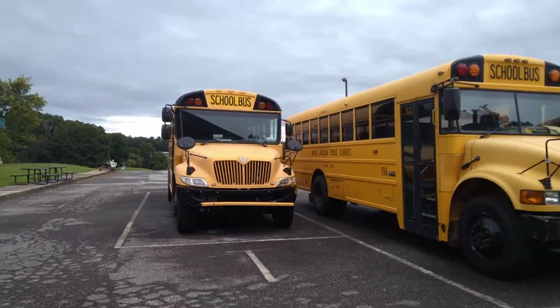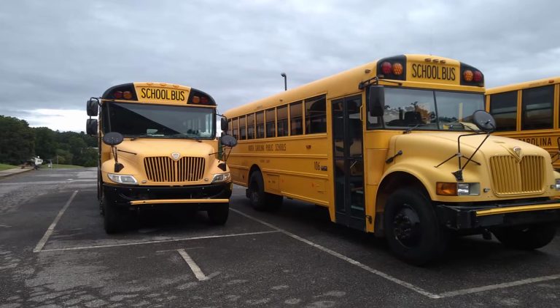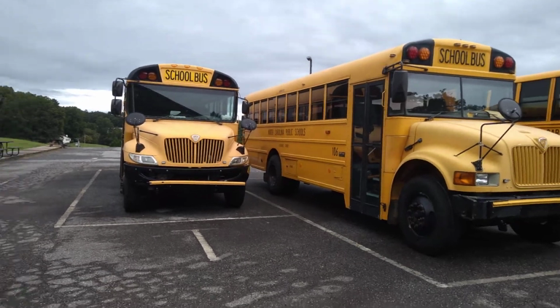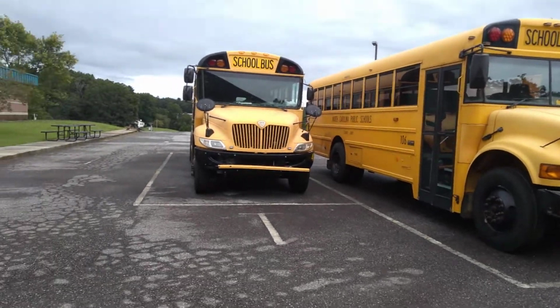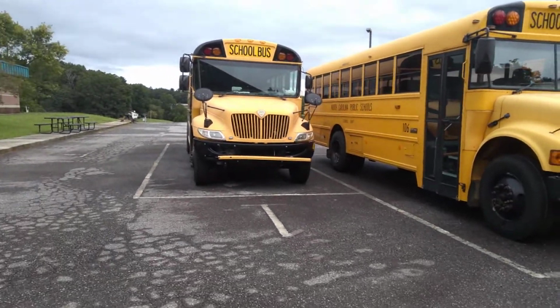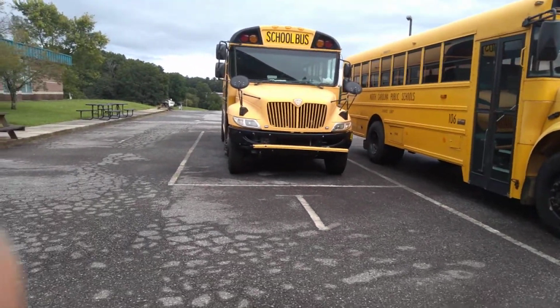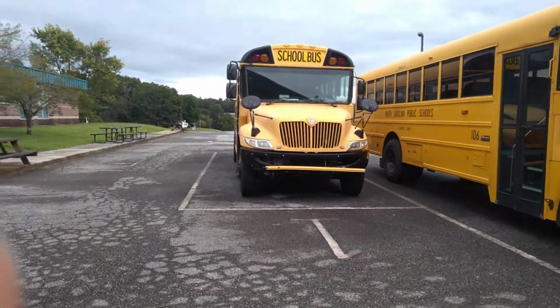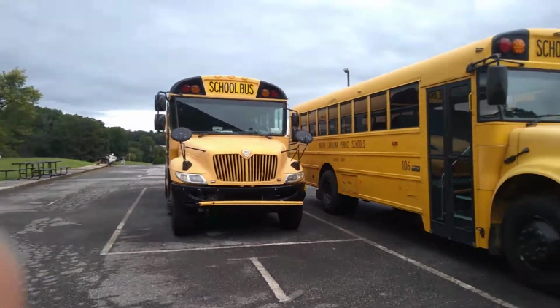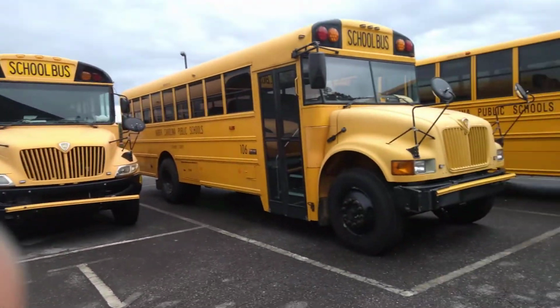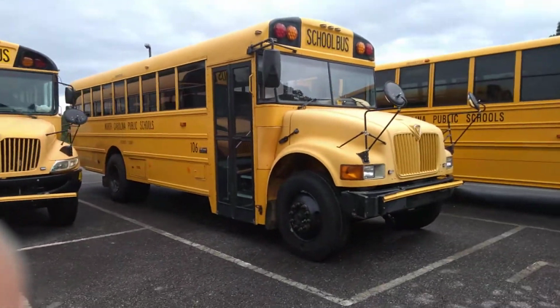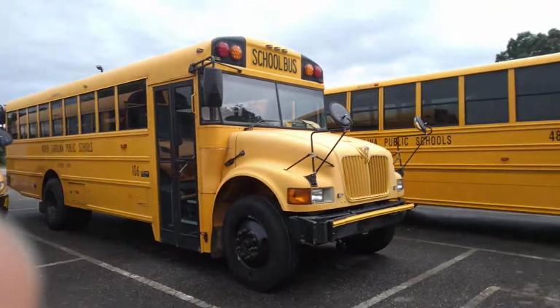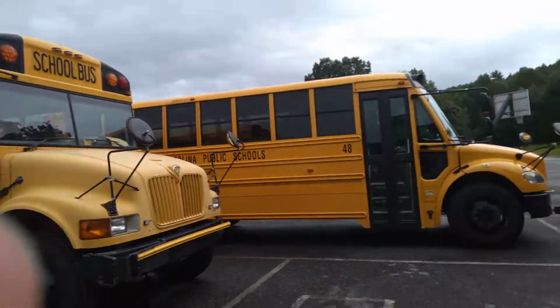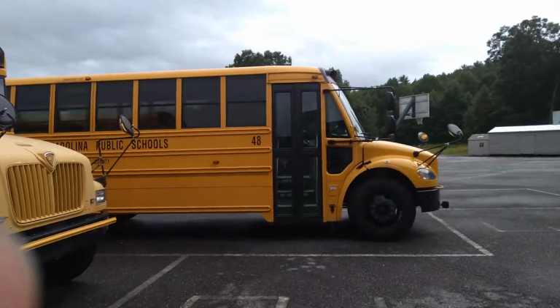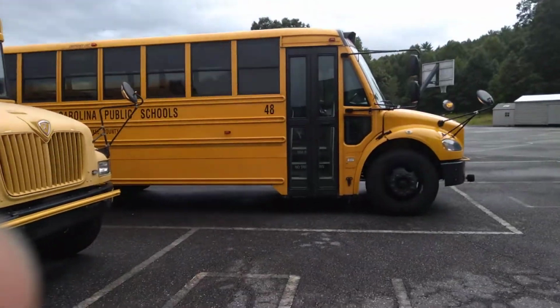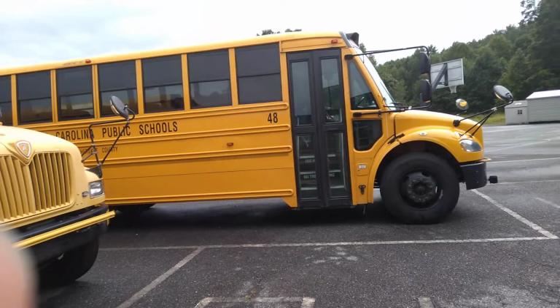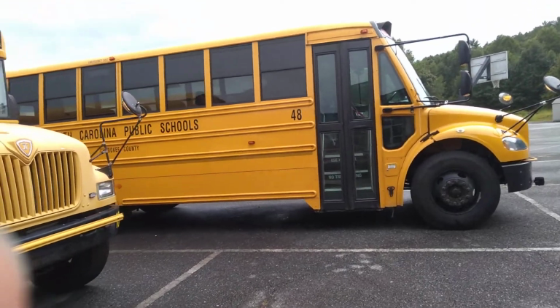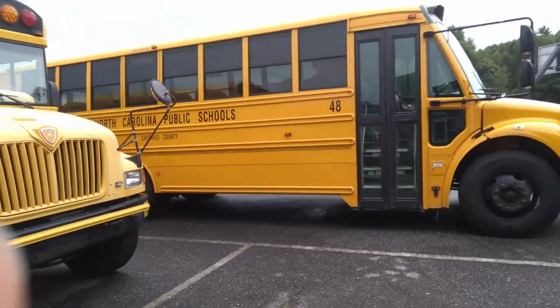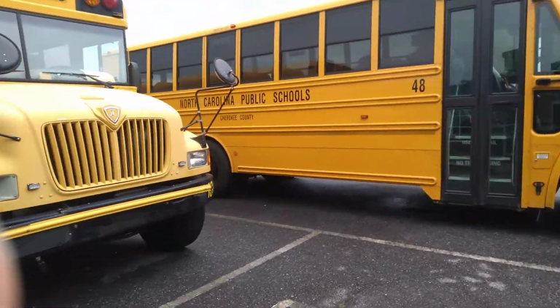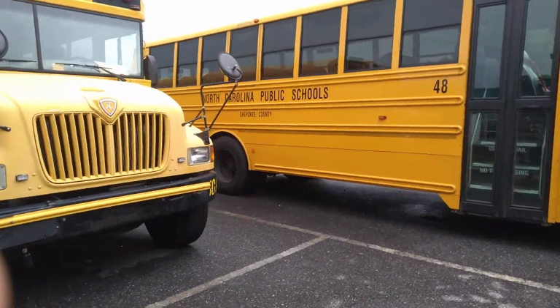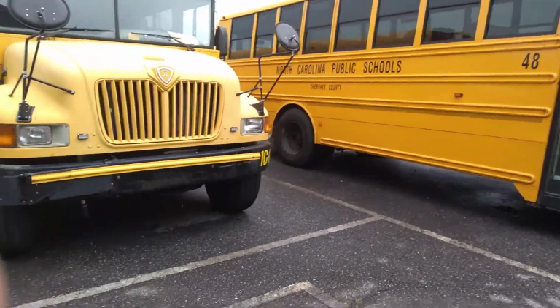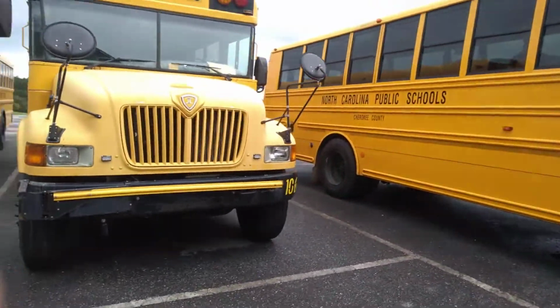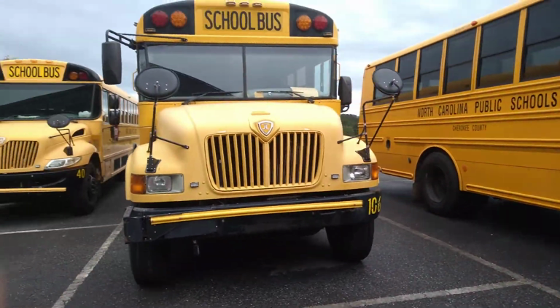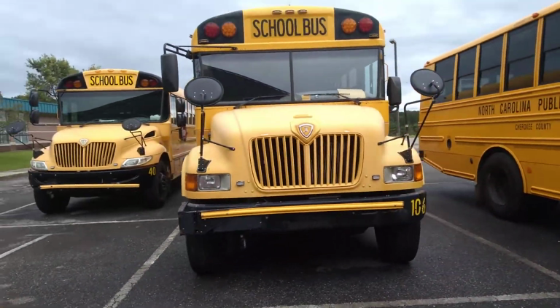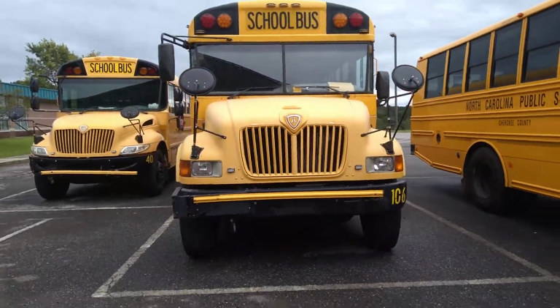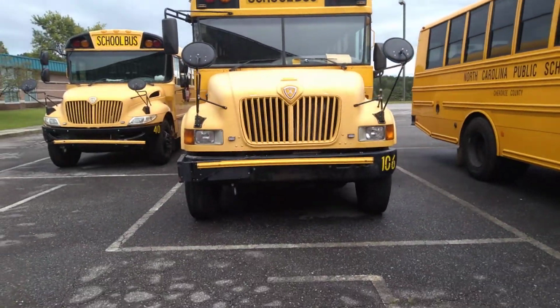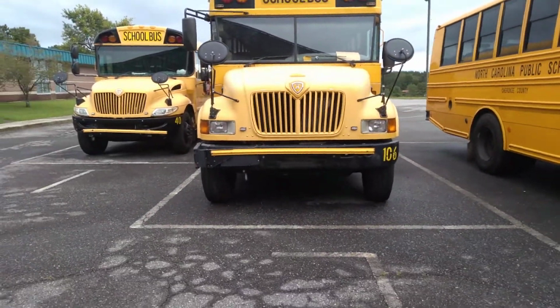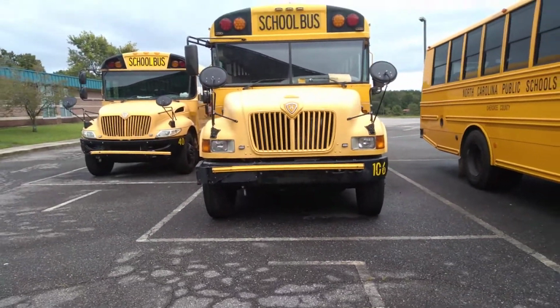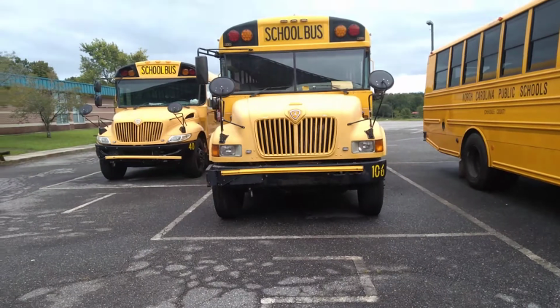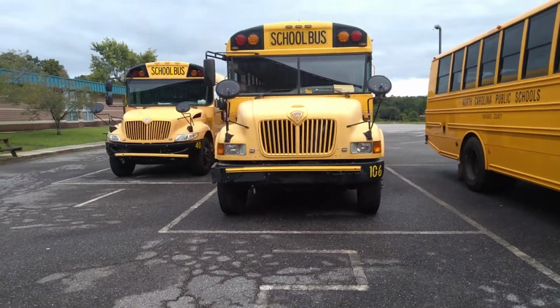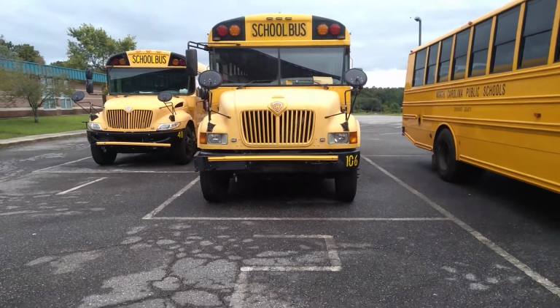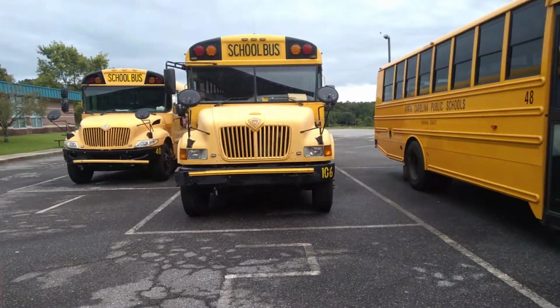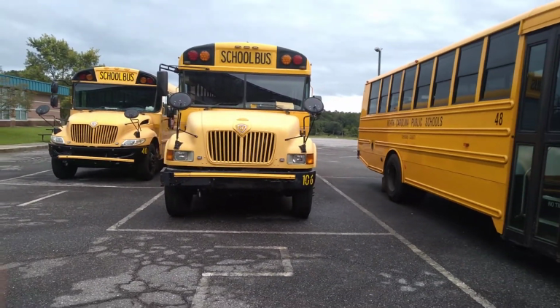Here's another view of 40, 106, 48. So basically that's it. Have a good day. I'll see you in the next video. Bye-bye.